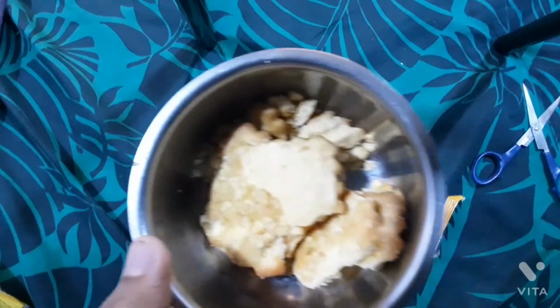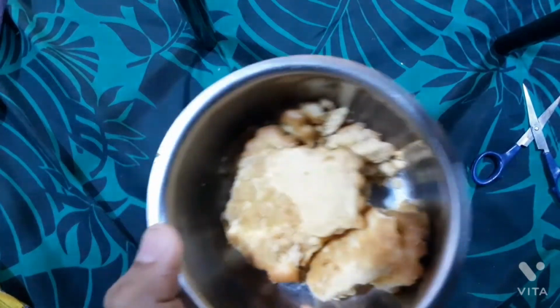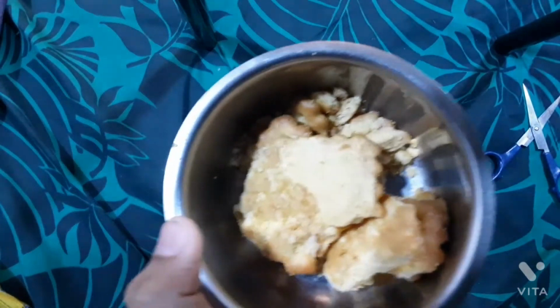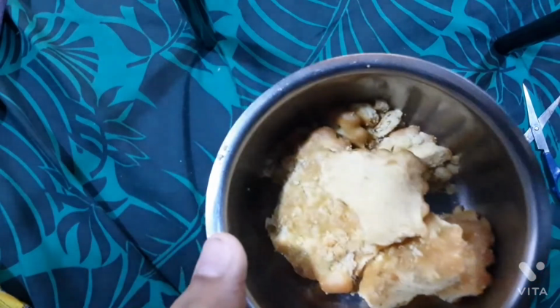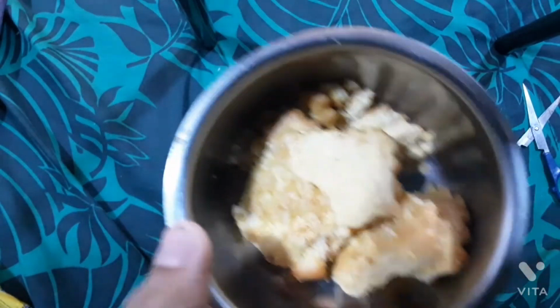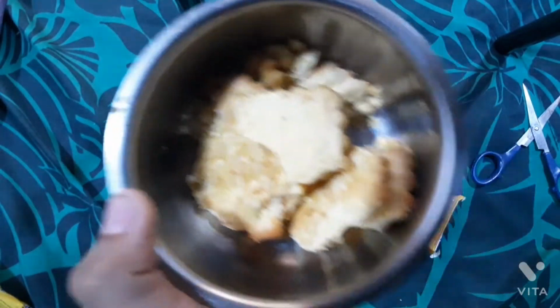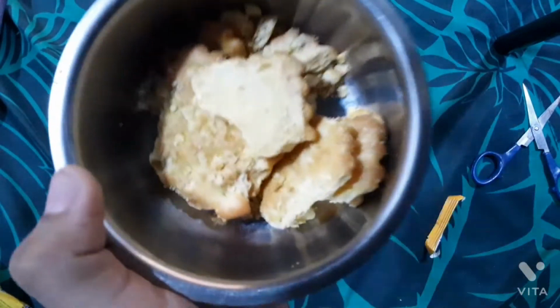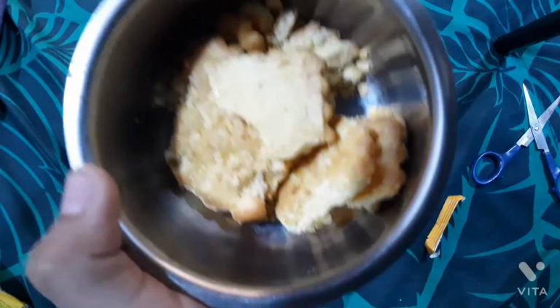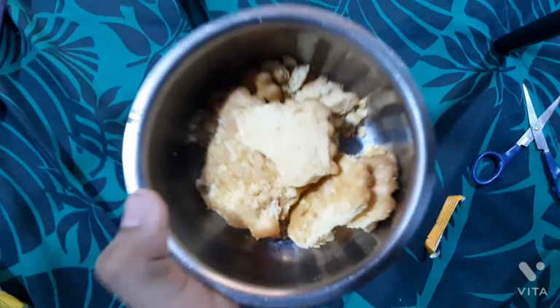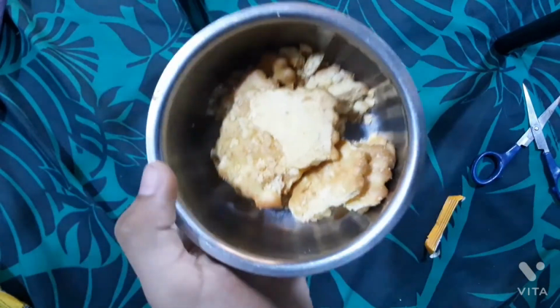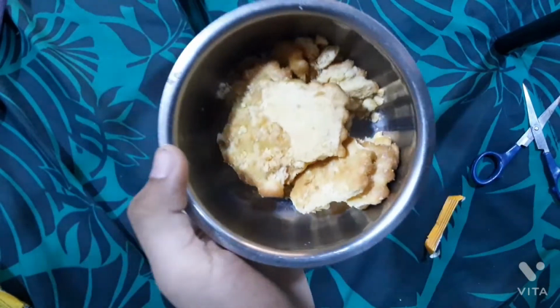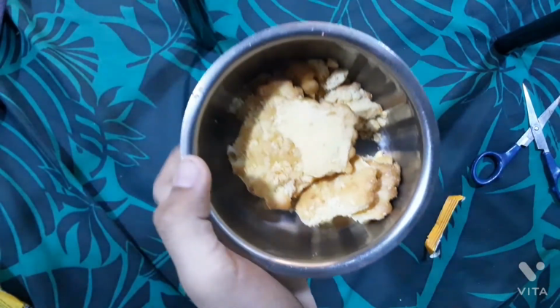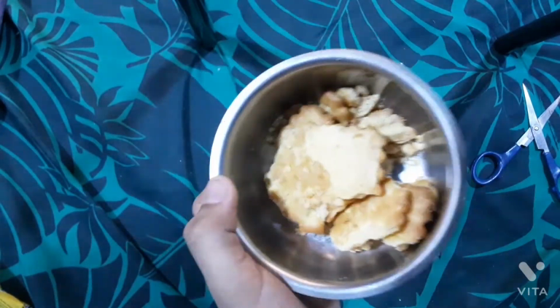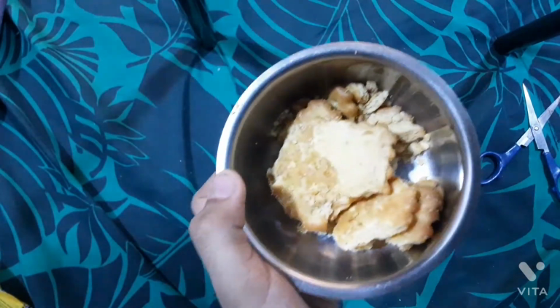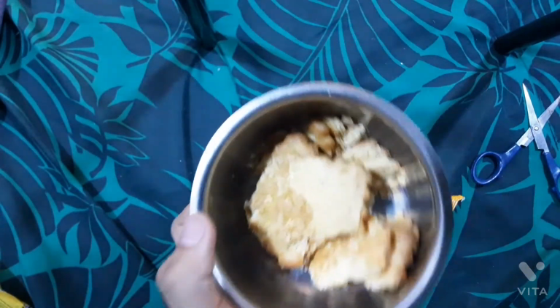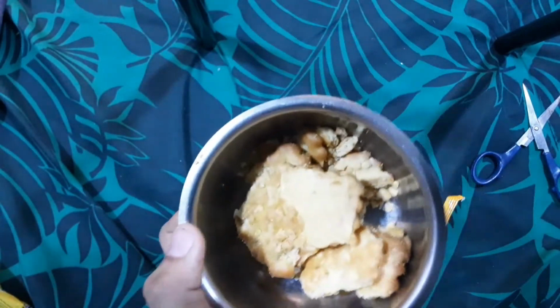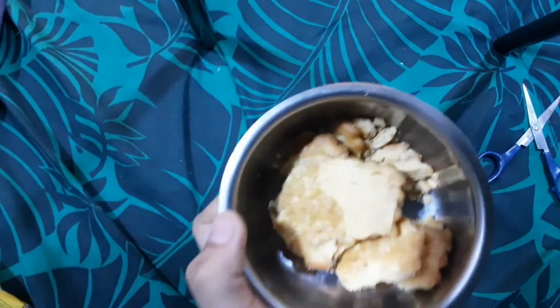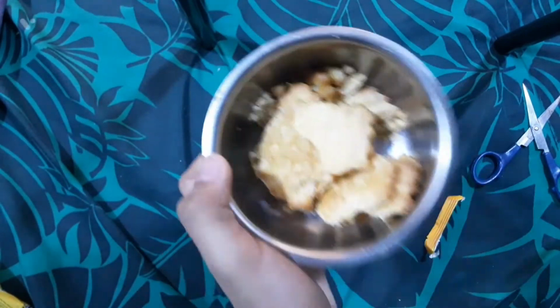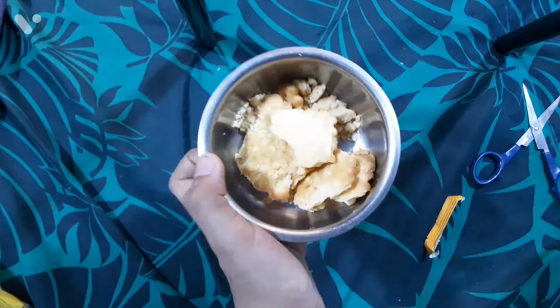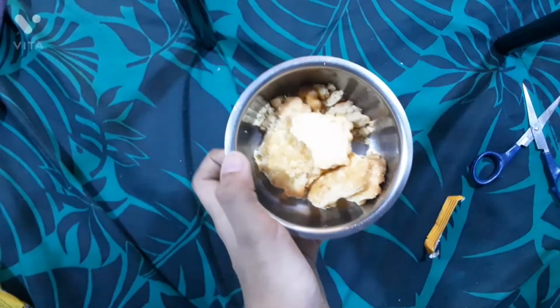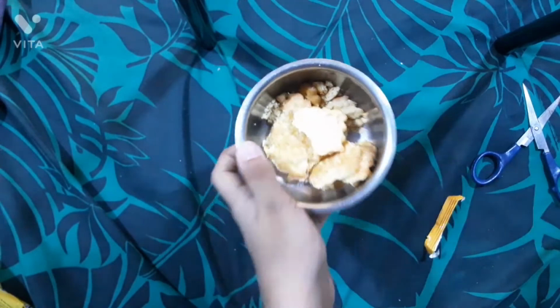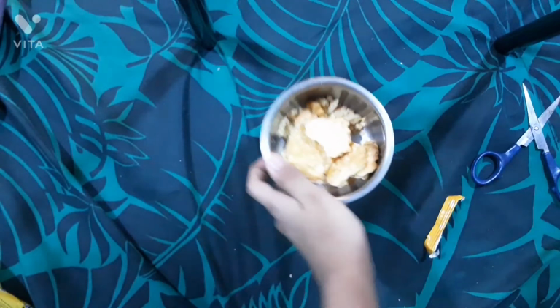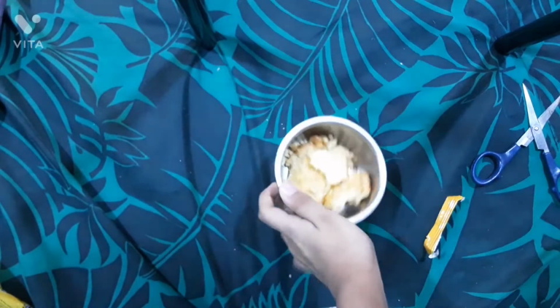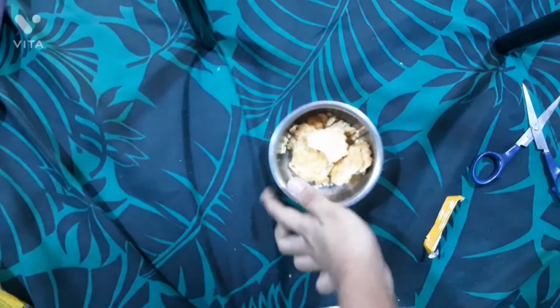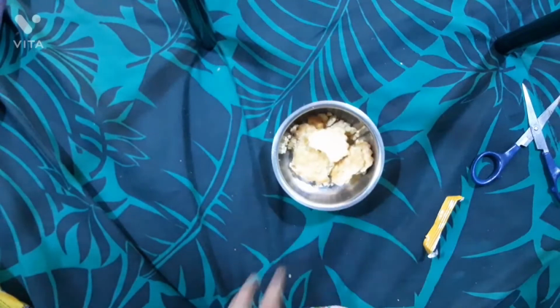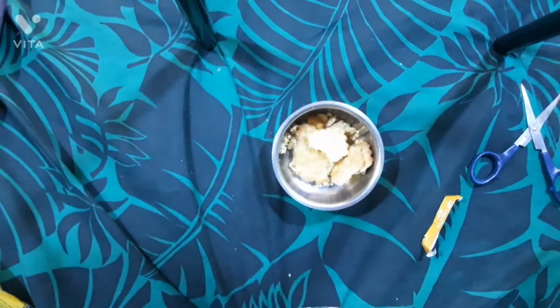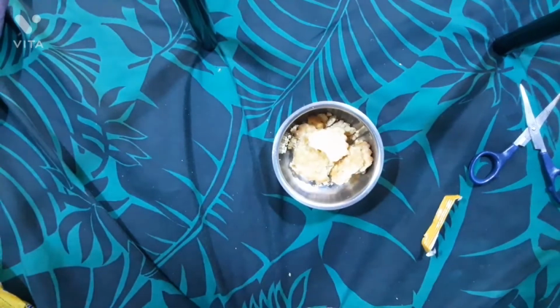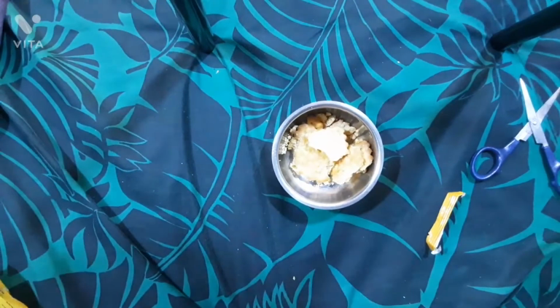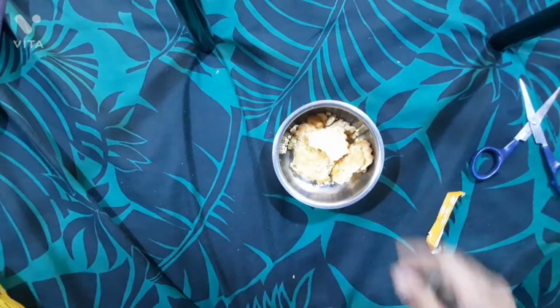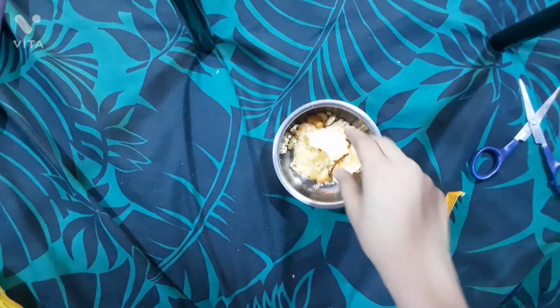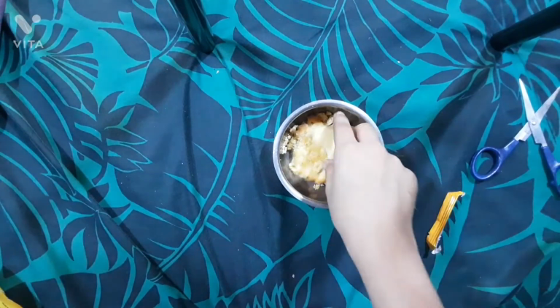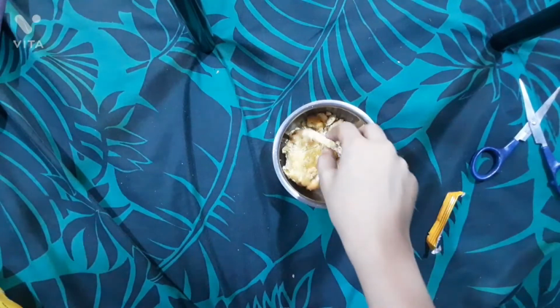Not bad. It literally tastes a little good. This was actually not bad.